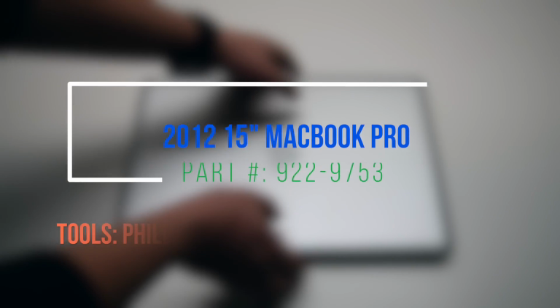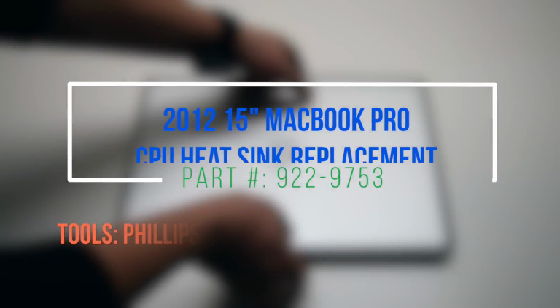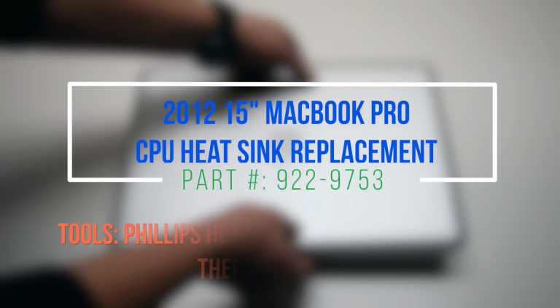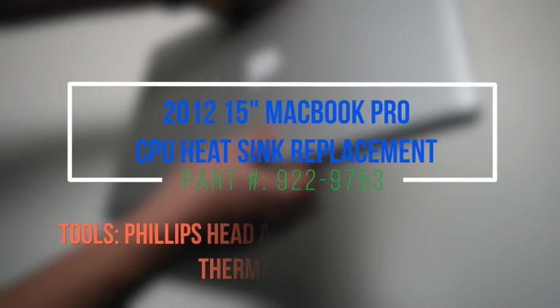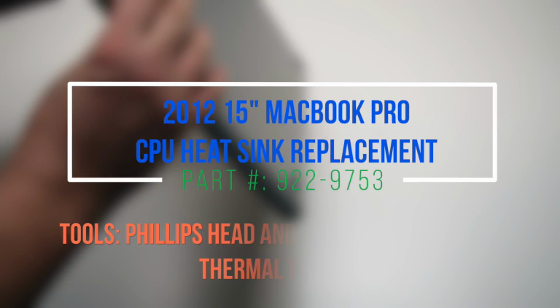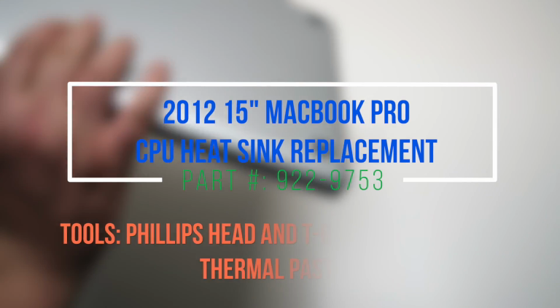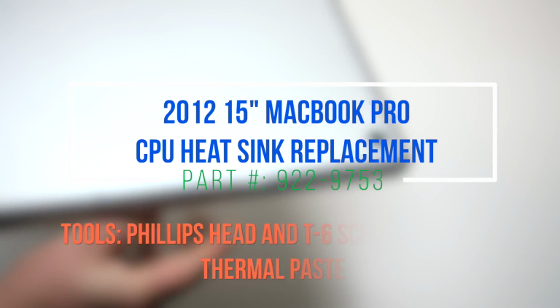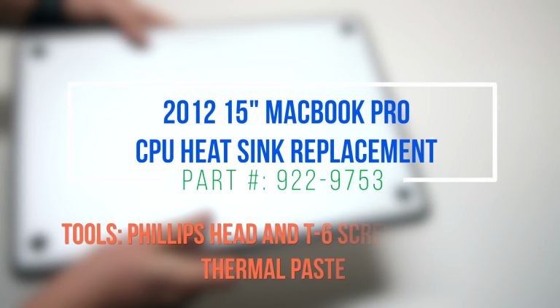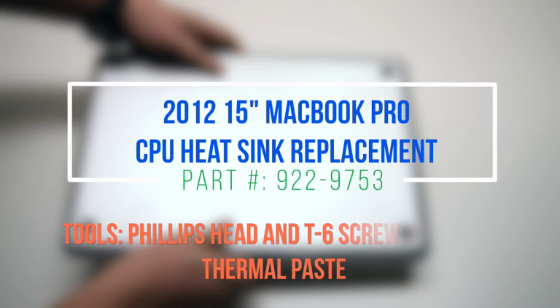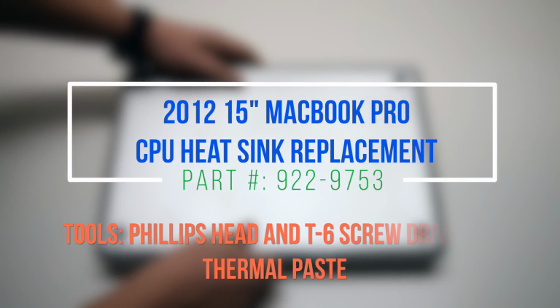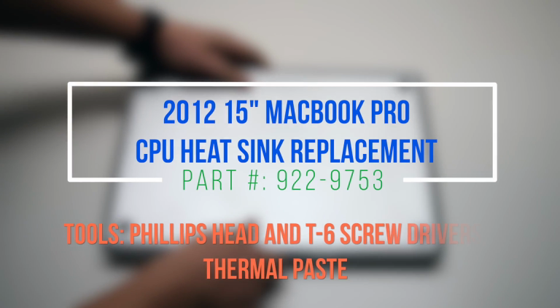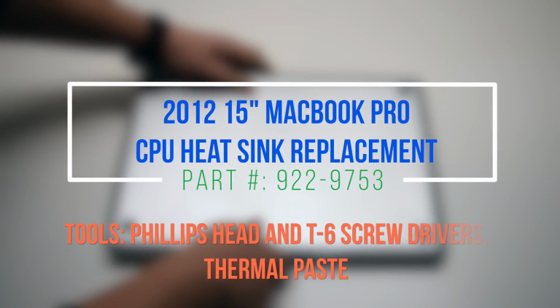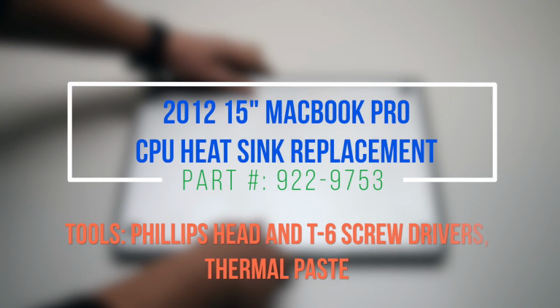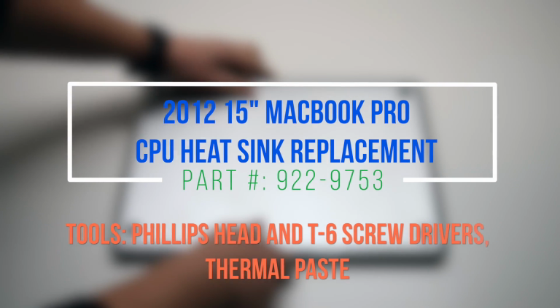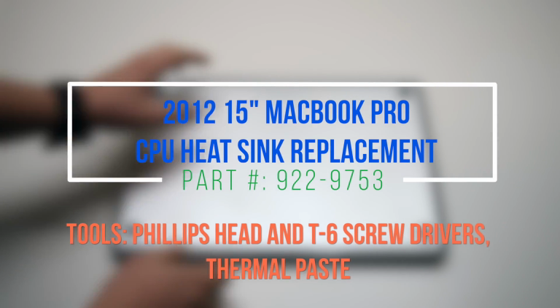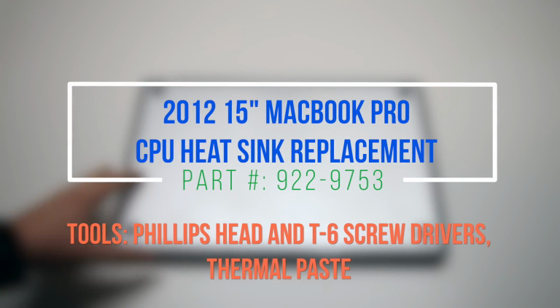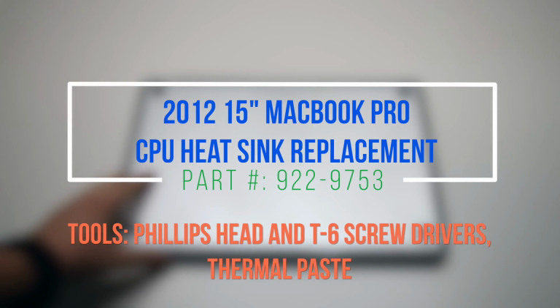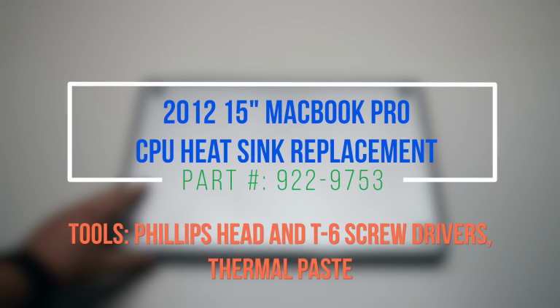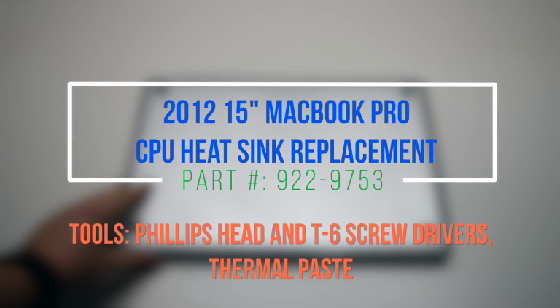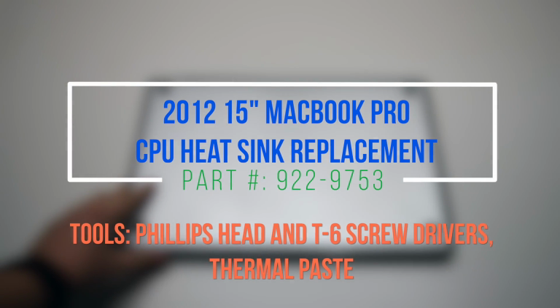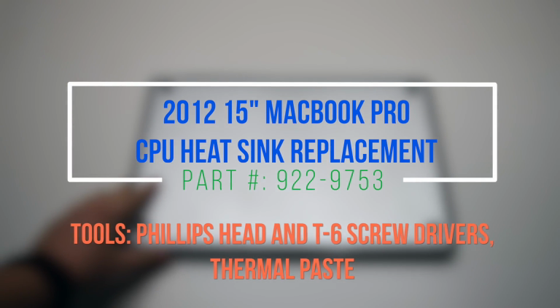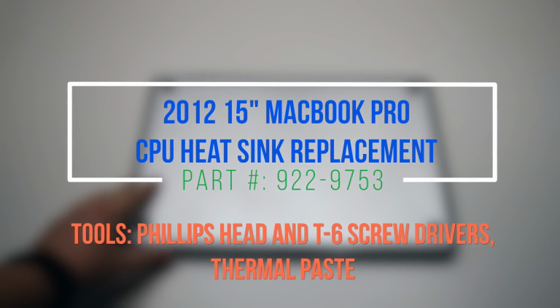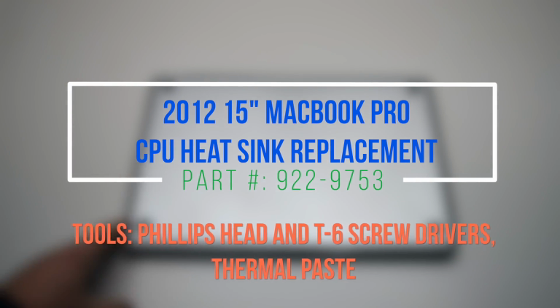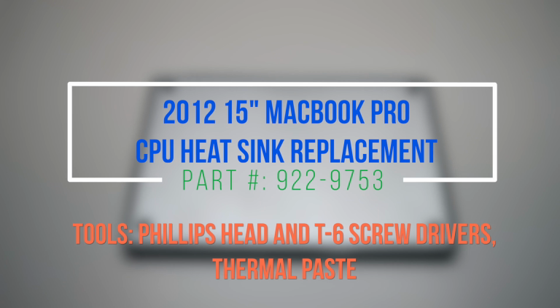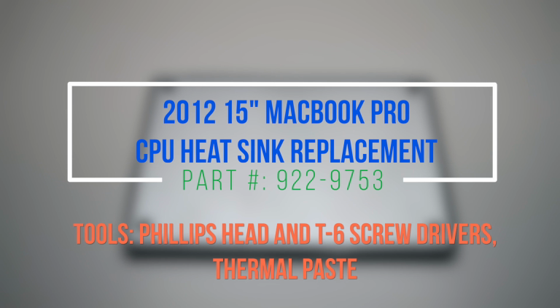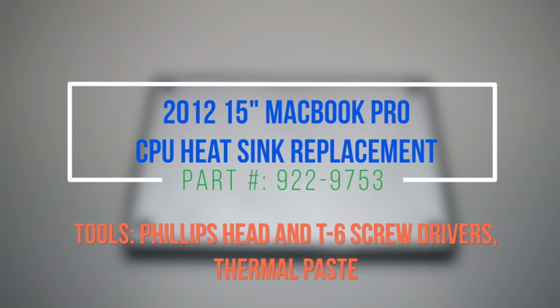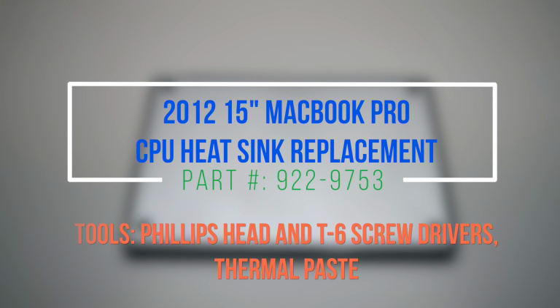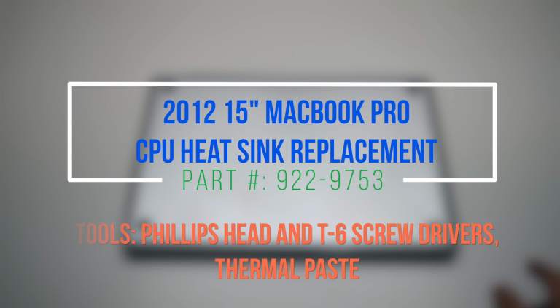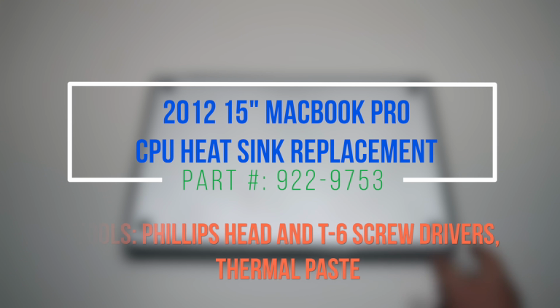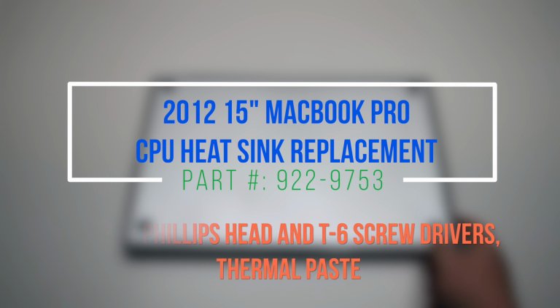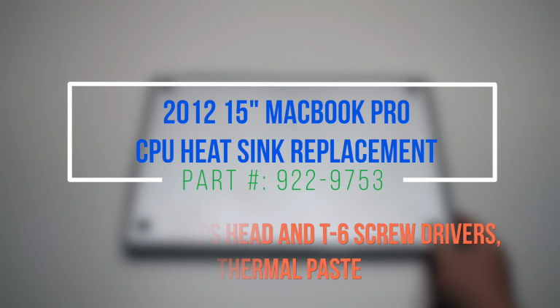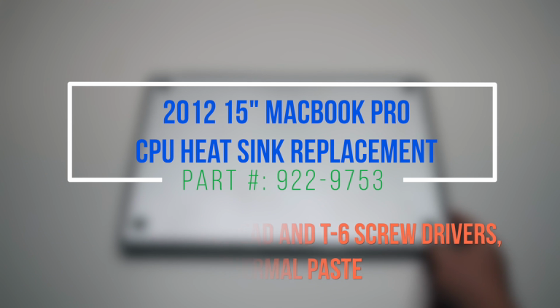2012 15-inch MacBook Pro CPU heatsink replacement. Please note that to get to the heatsink we'll have to remove the logic board.